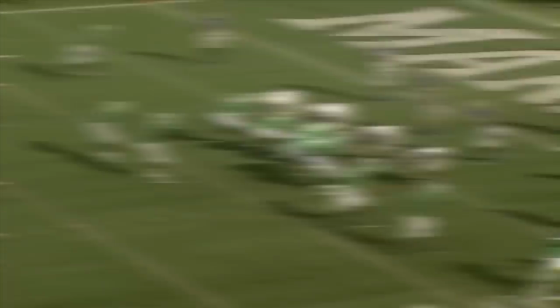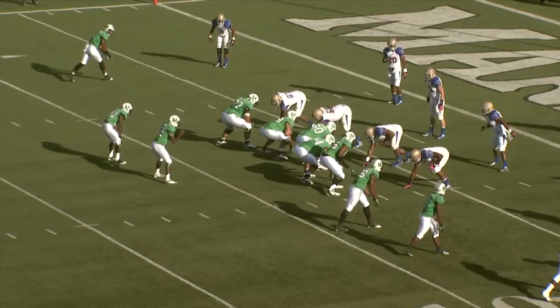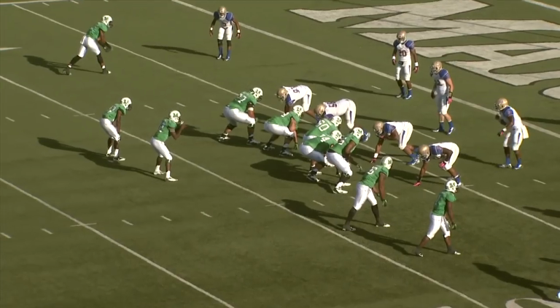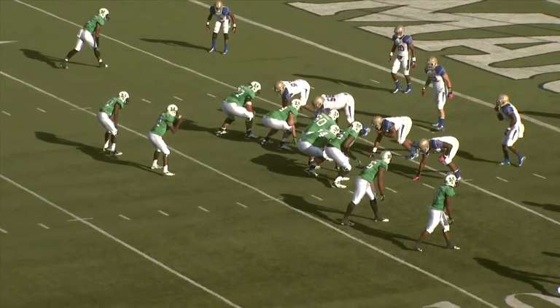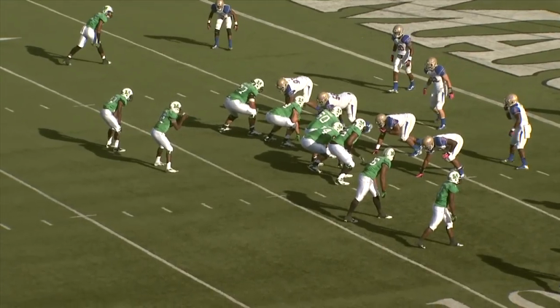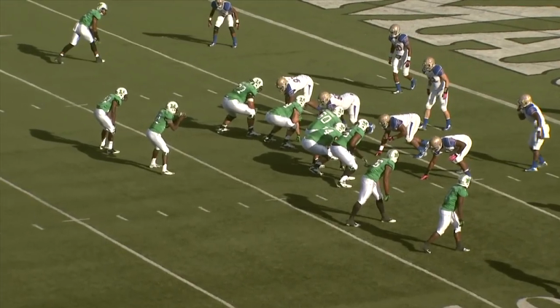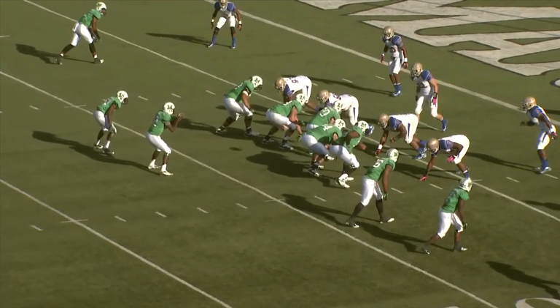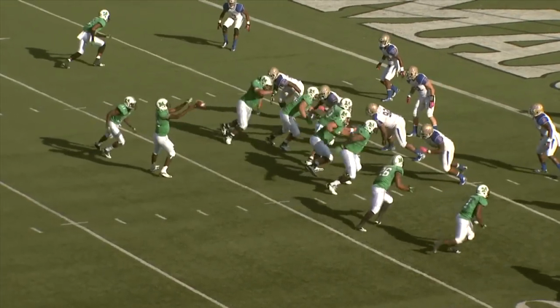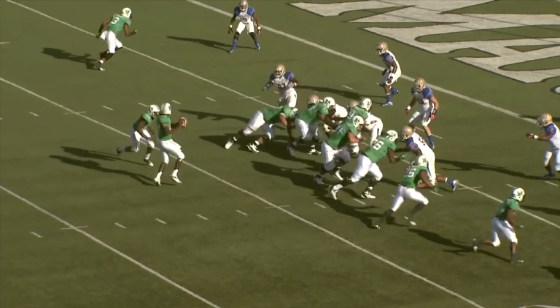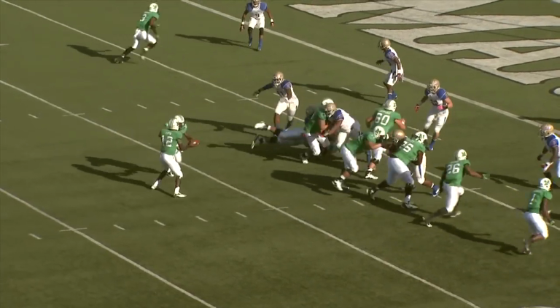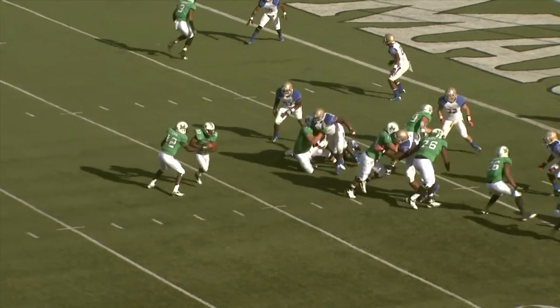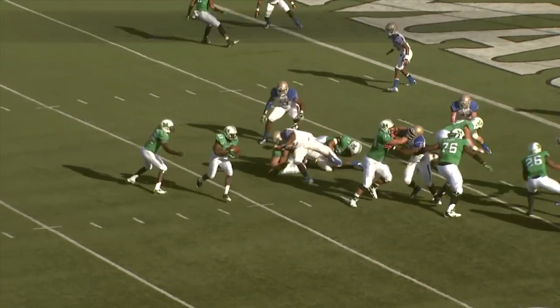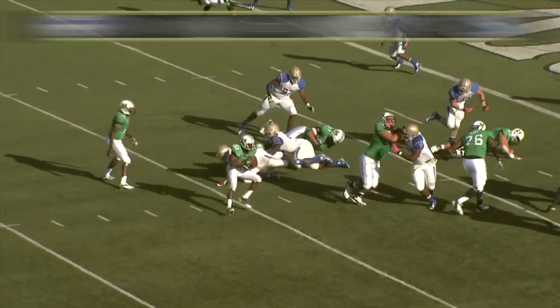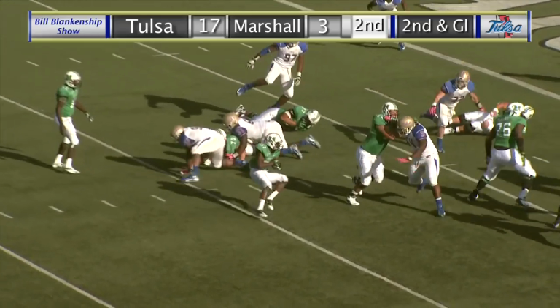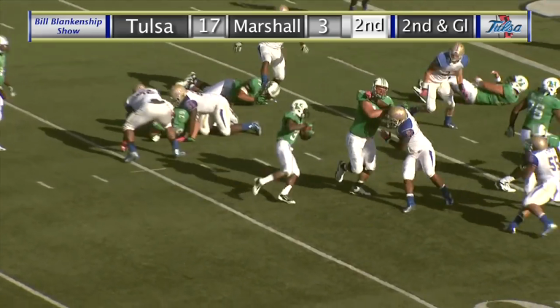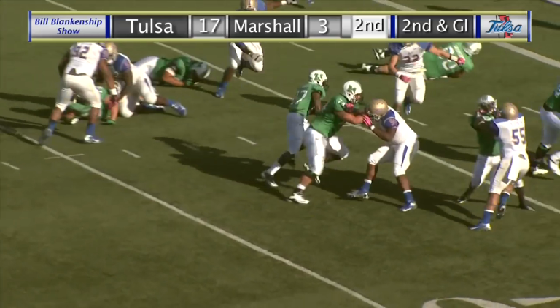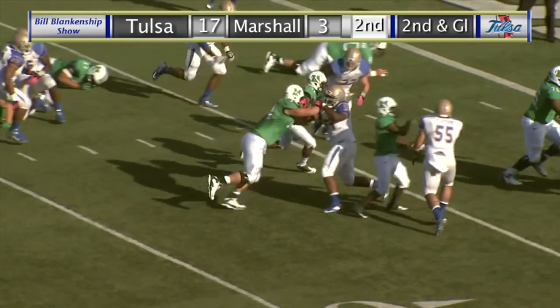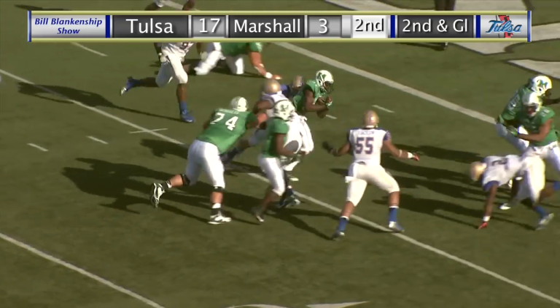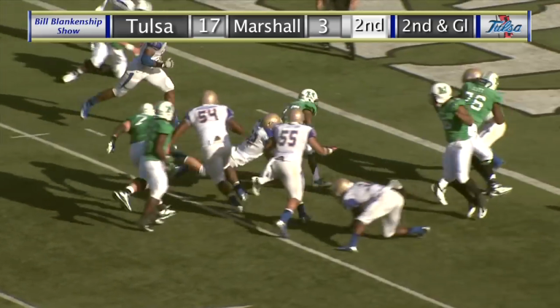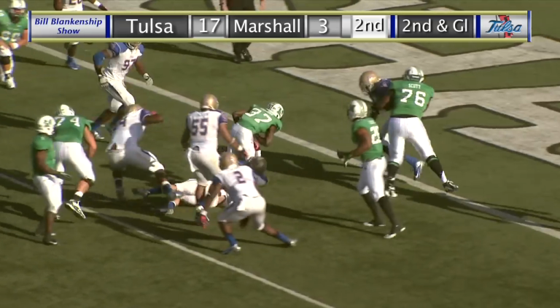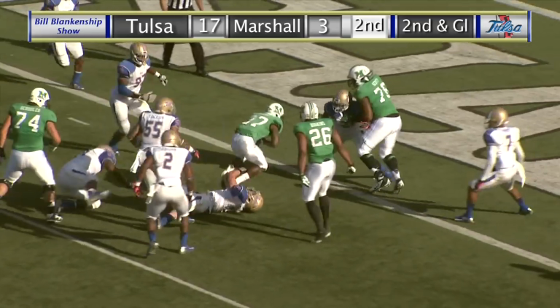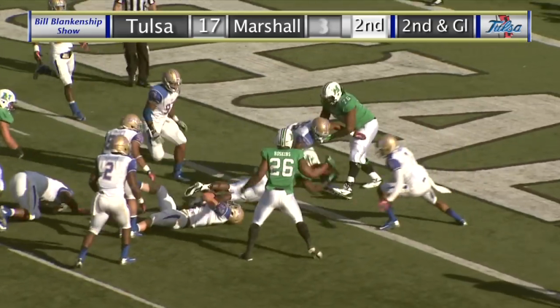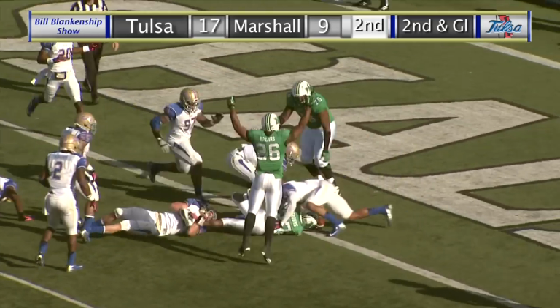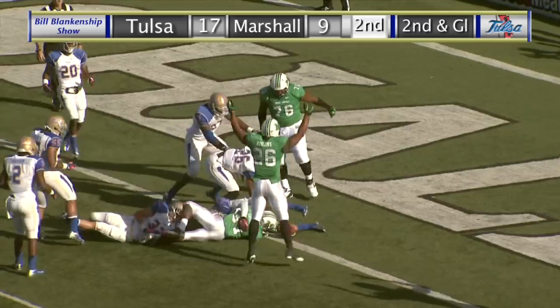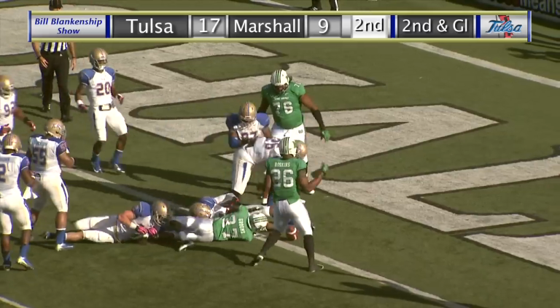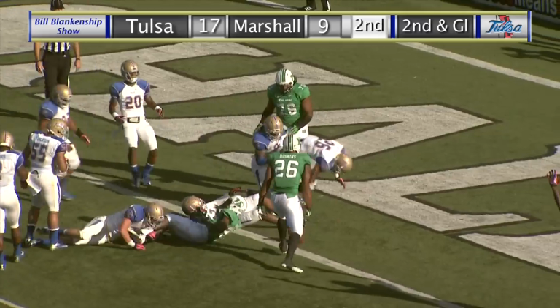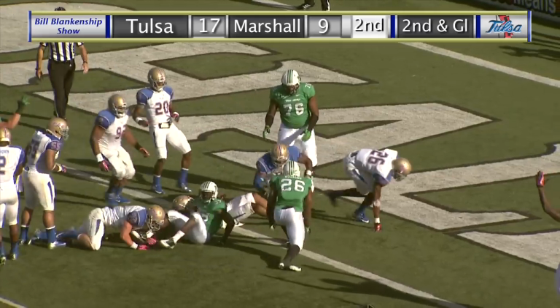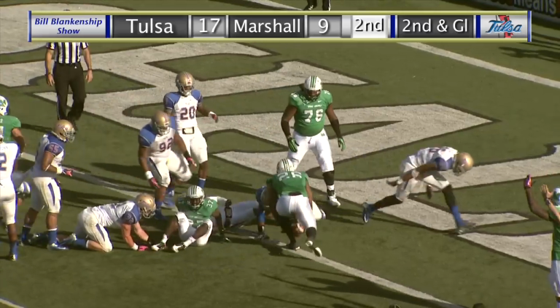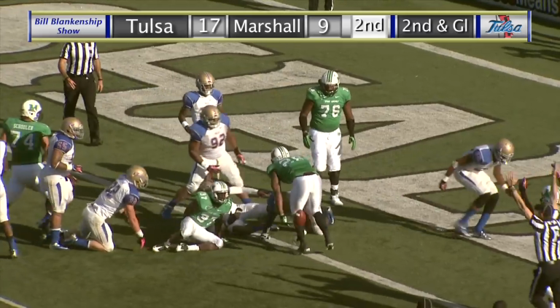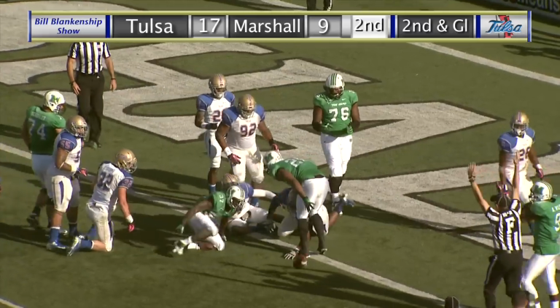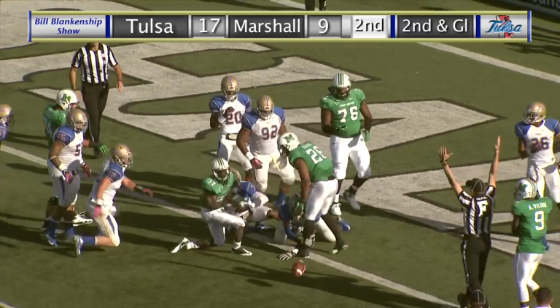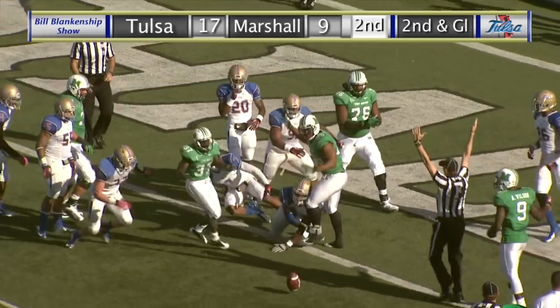Tulsa 17, Marshall 3. Out of the shotgun — Cato with the handoff right side. Grooms cuts it back, gets it to the 3, dives into the end zone. Touchdown Marshall.